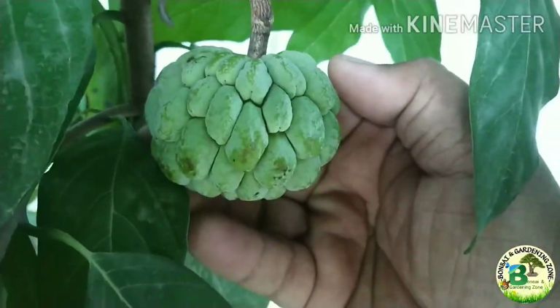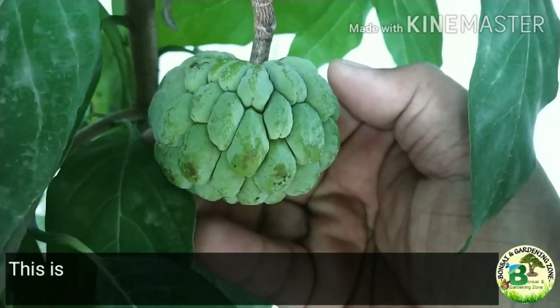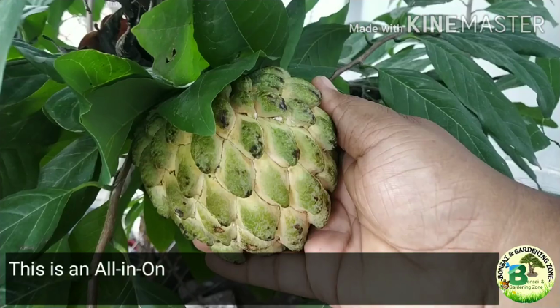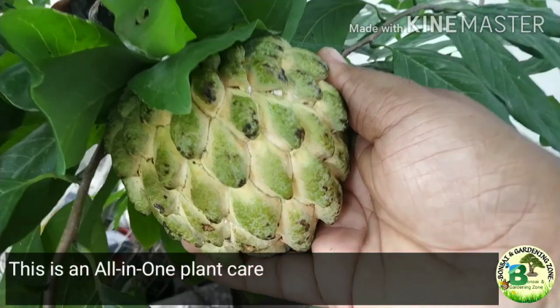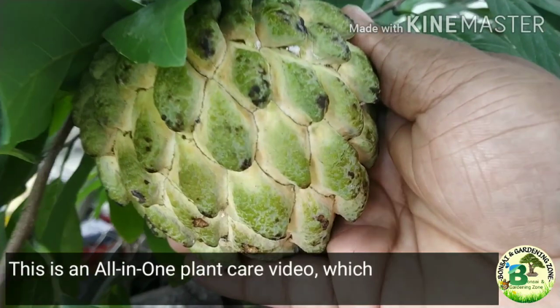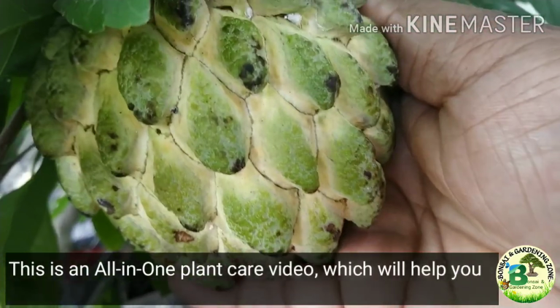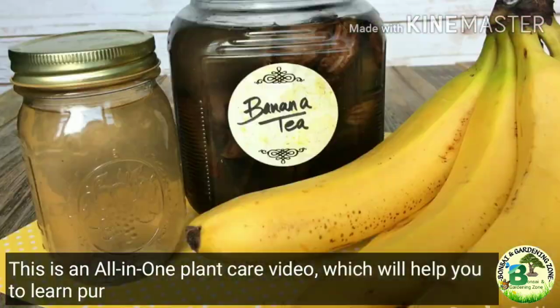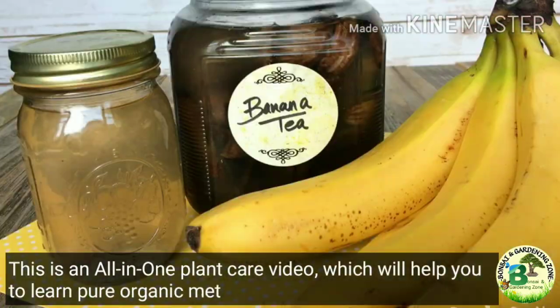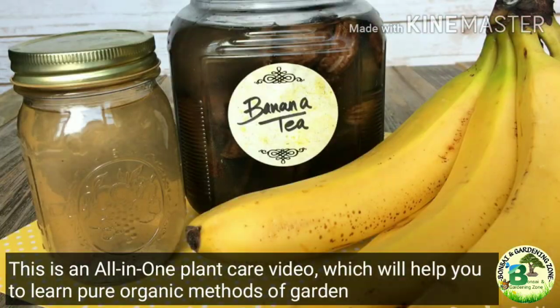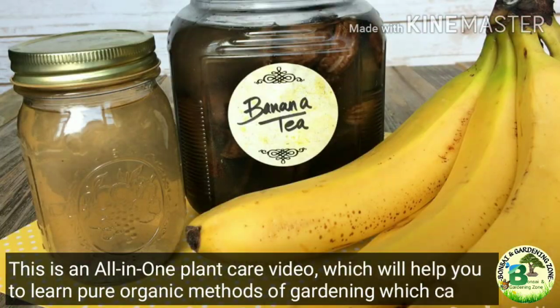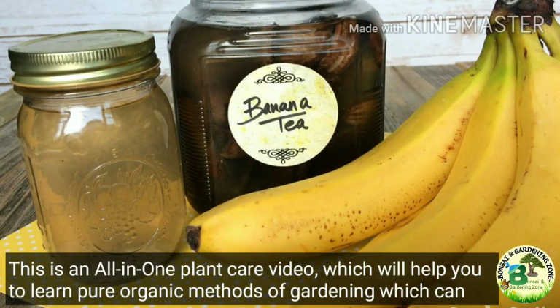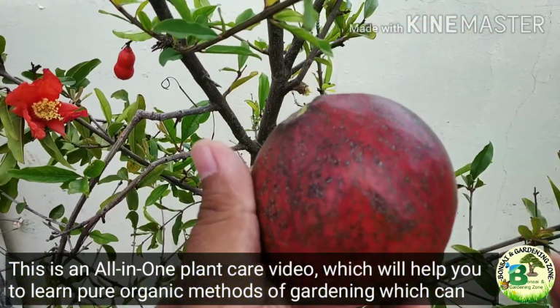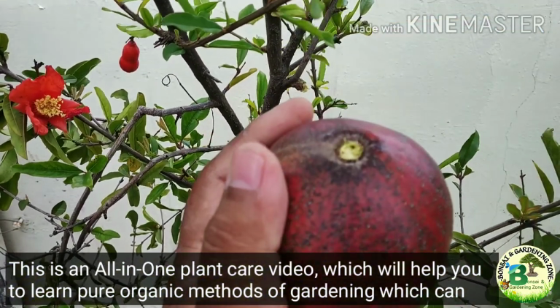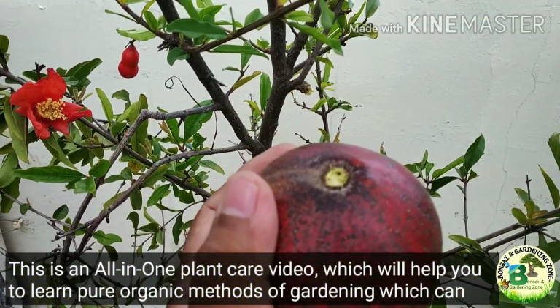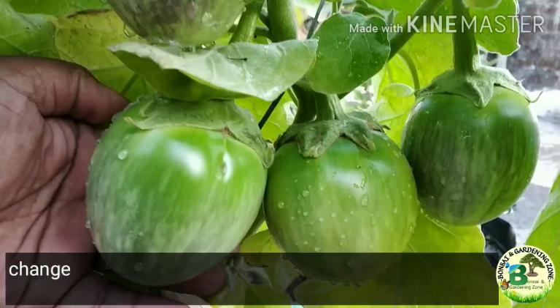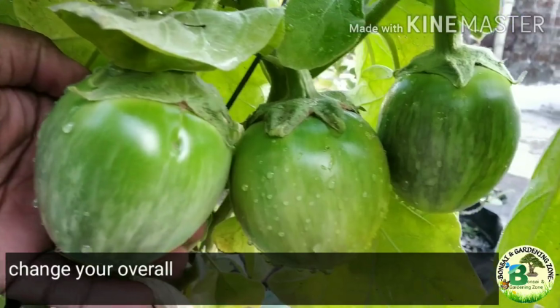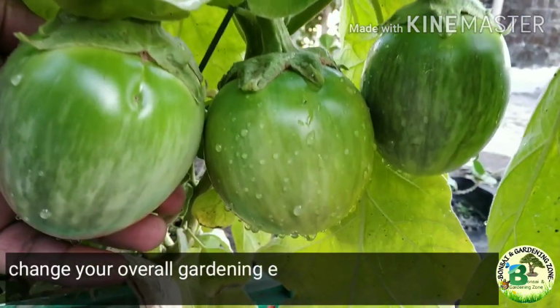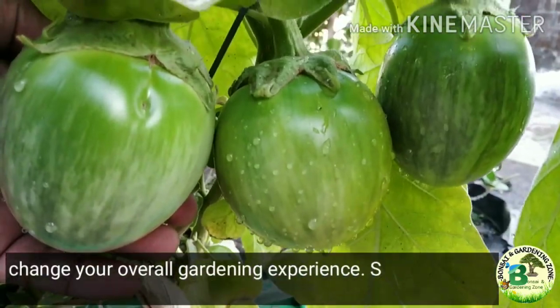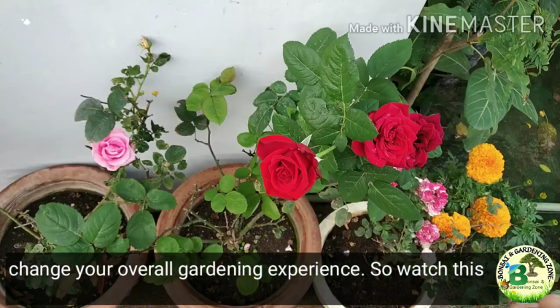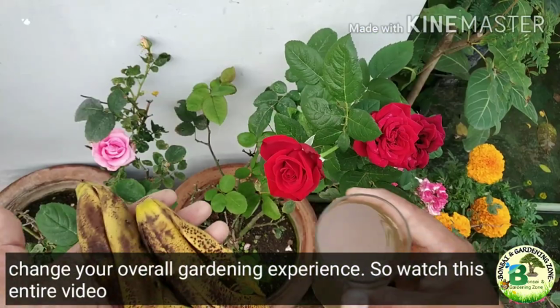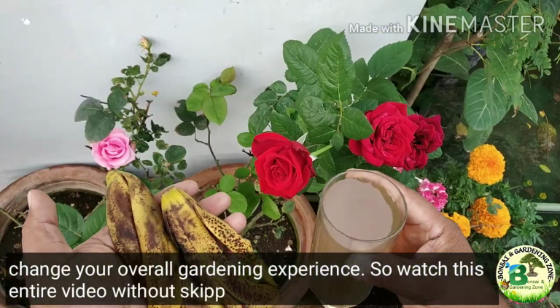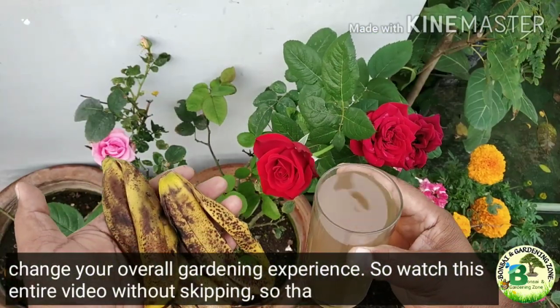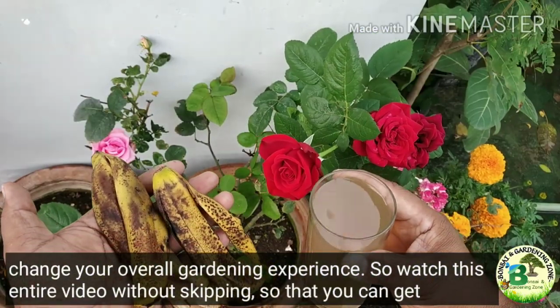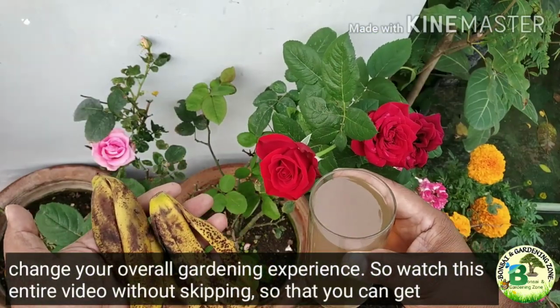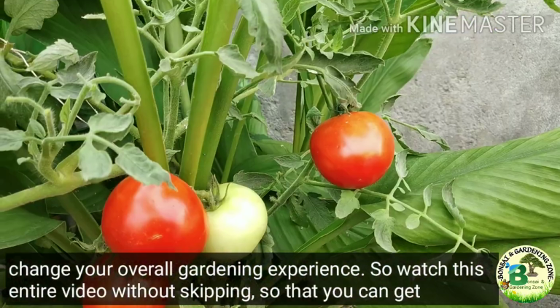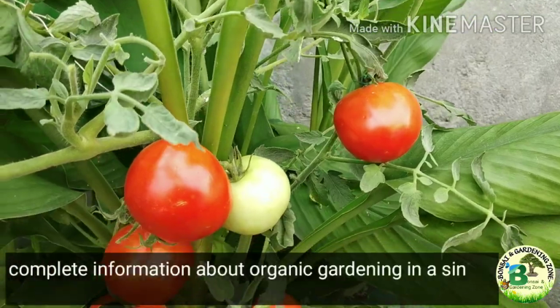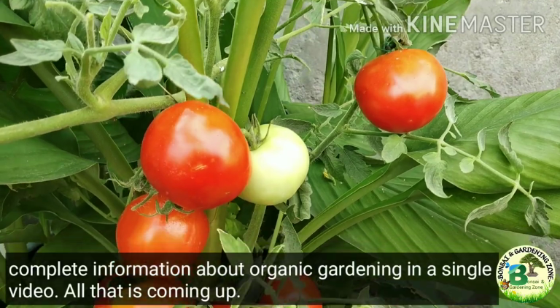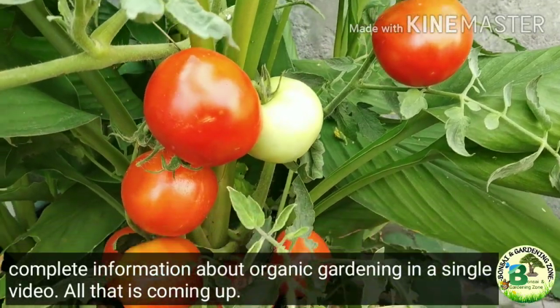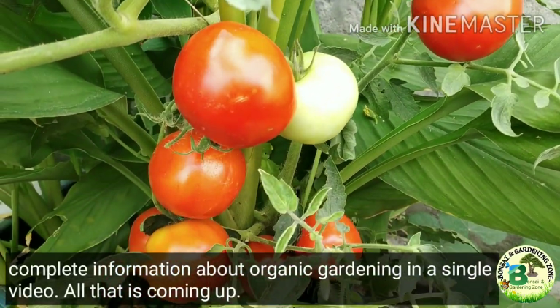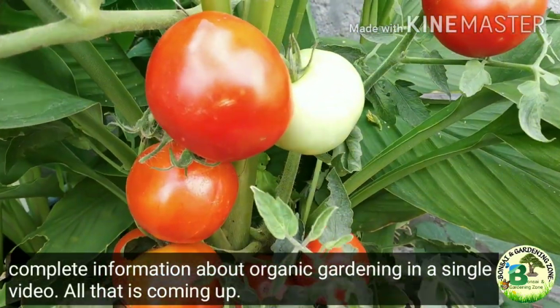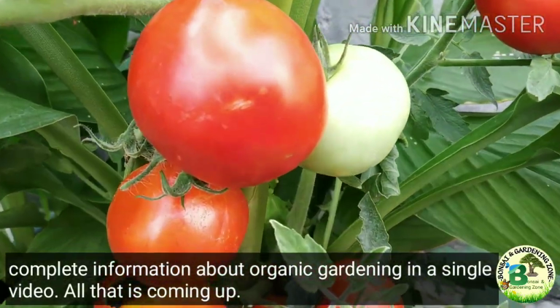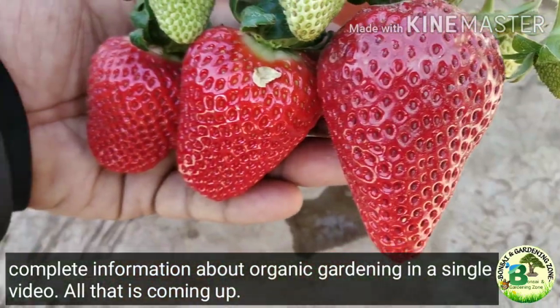This is an all-in-one plant care video which will help you learn pure organic methods of gardening that can change your overall gardening experience. So watch this entire video without skipping so that you can get complete information about organic gardening in a single video.